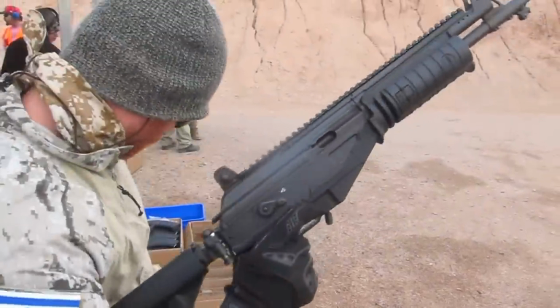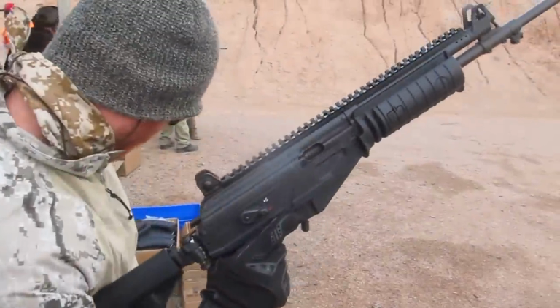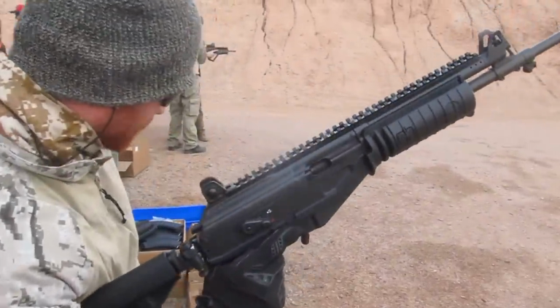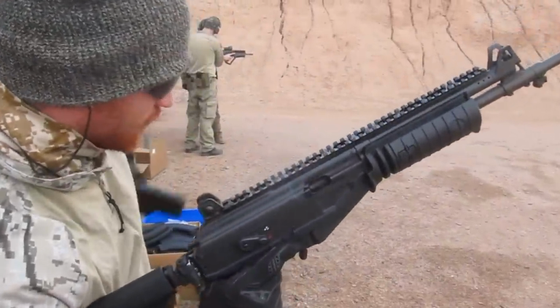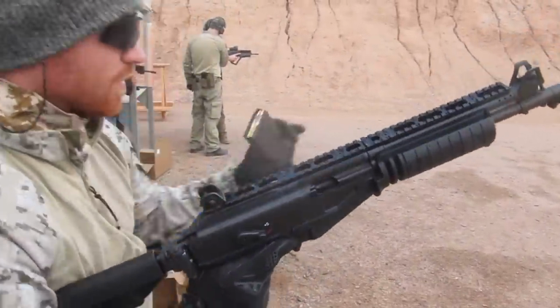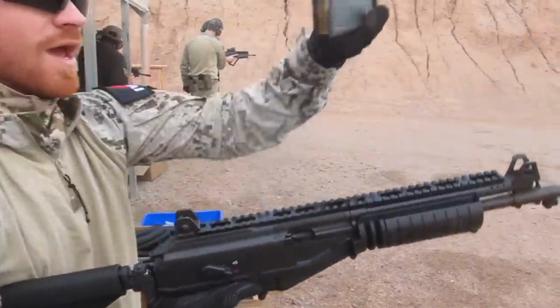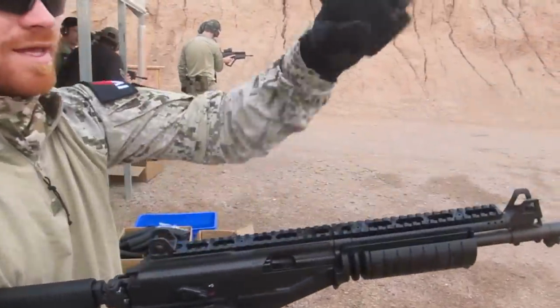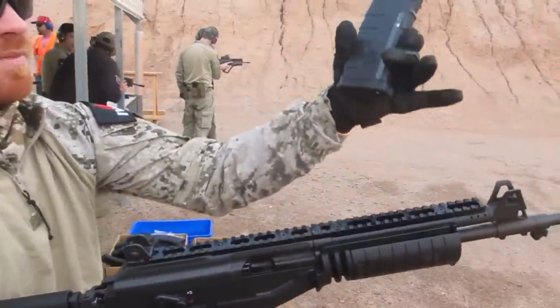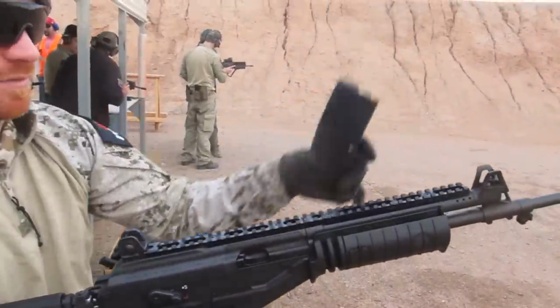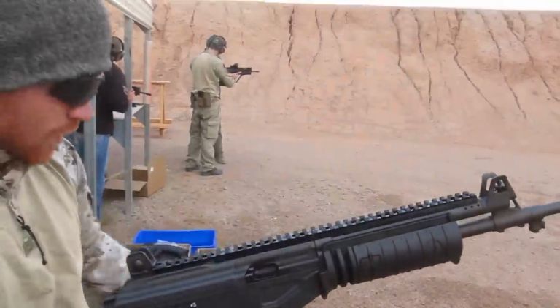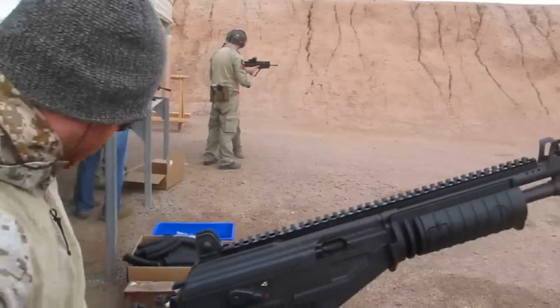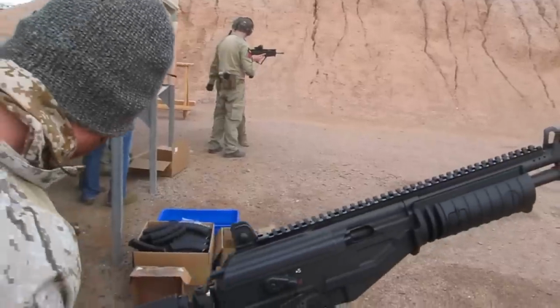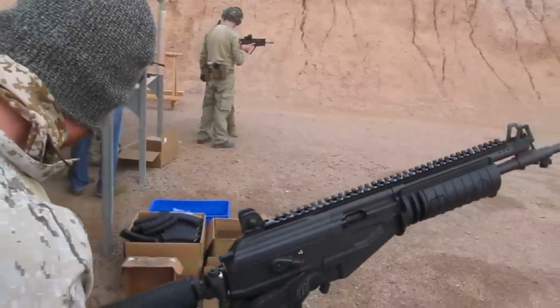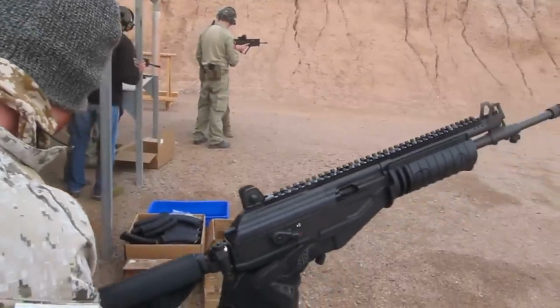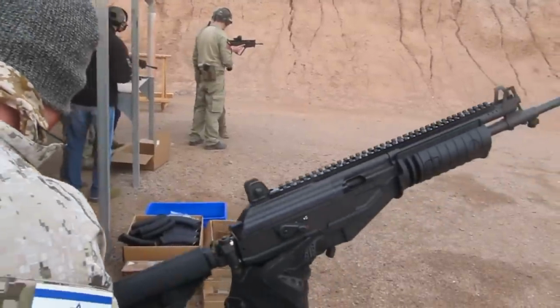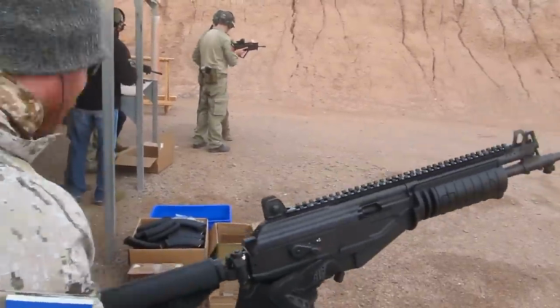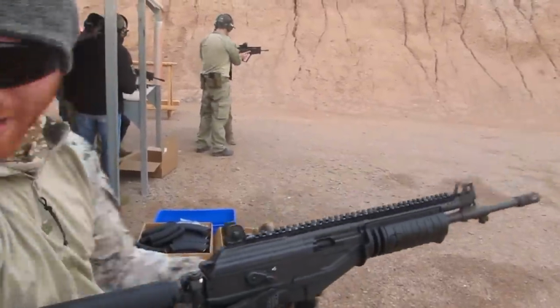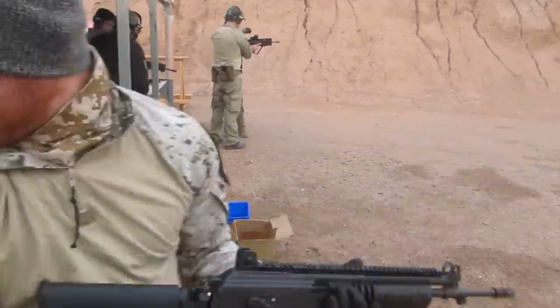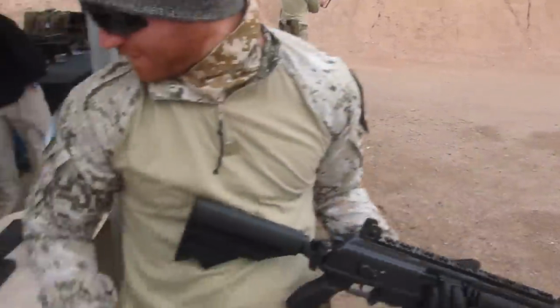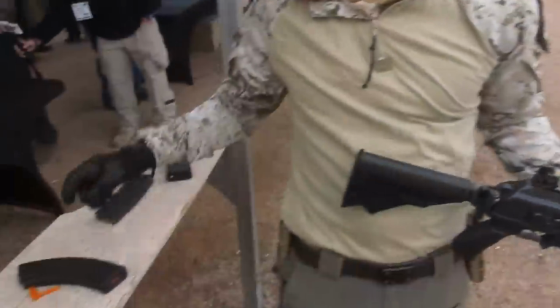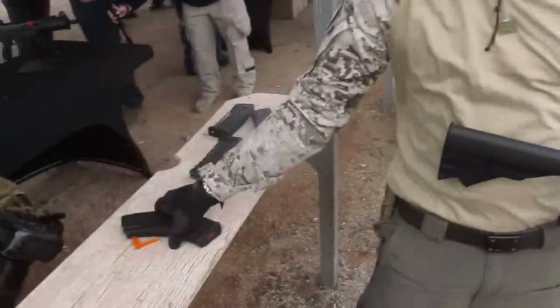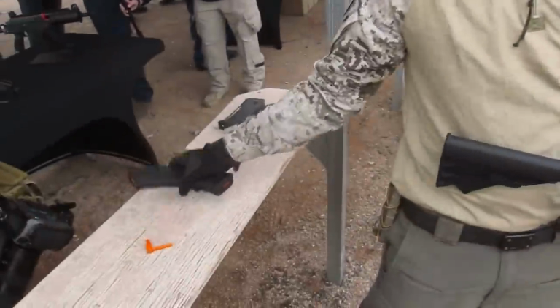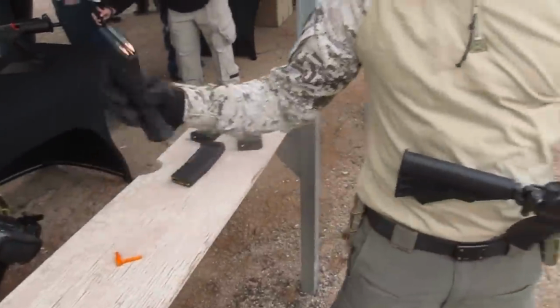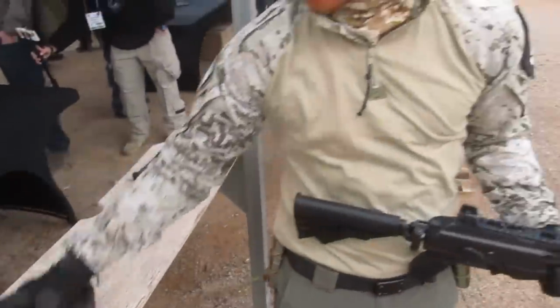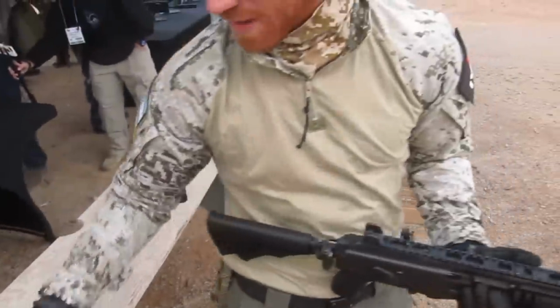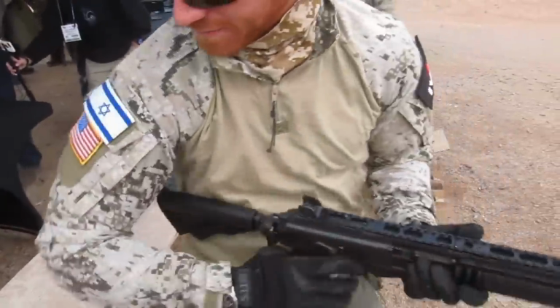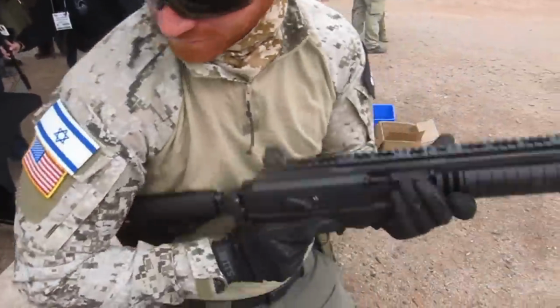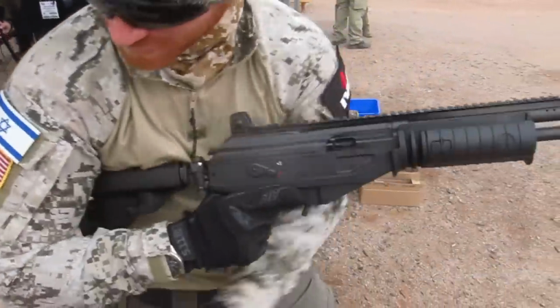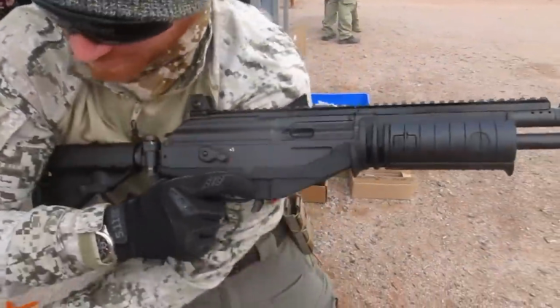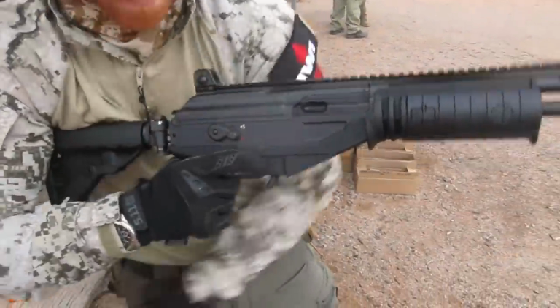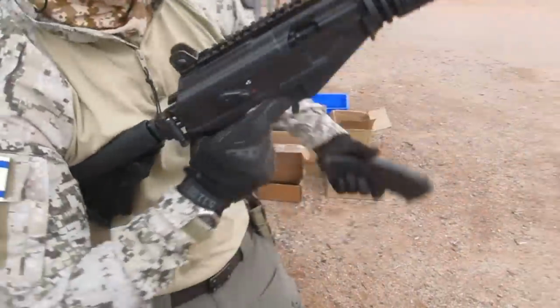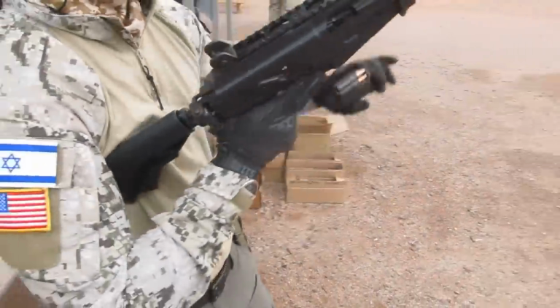Let me show you — the AK mag goes right here.